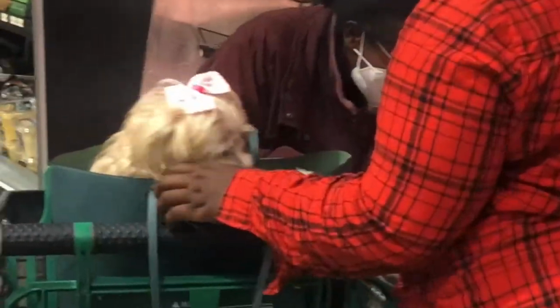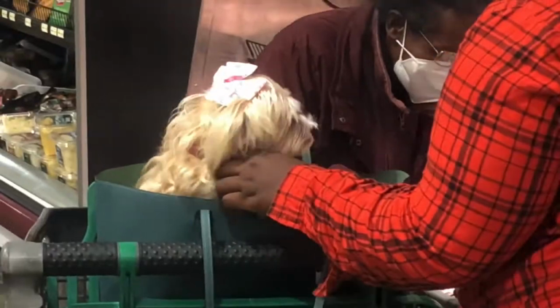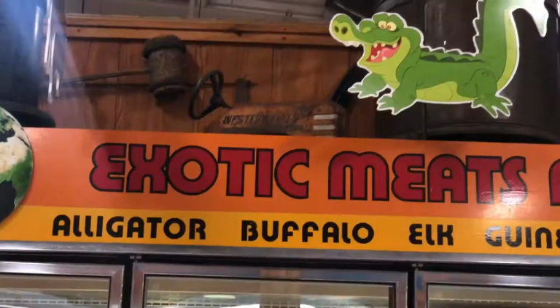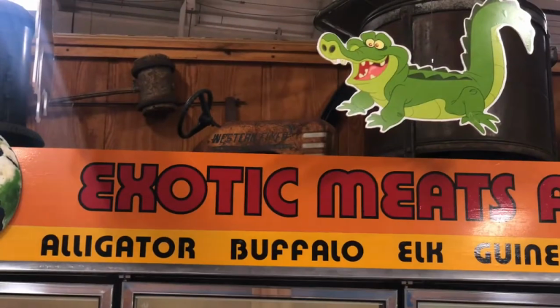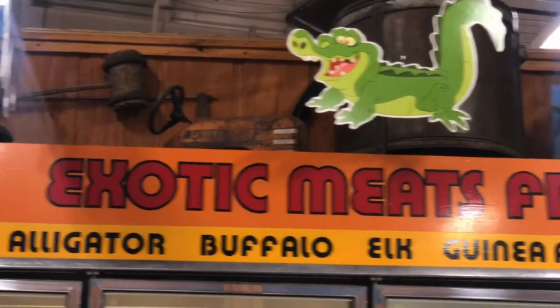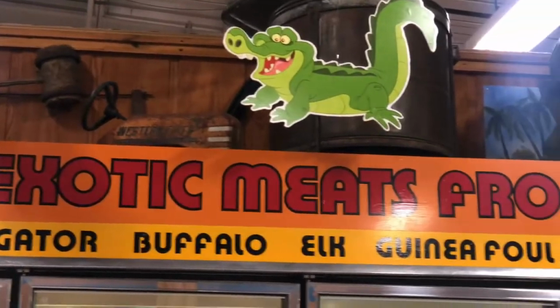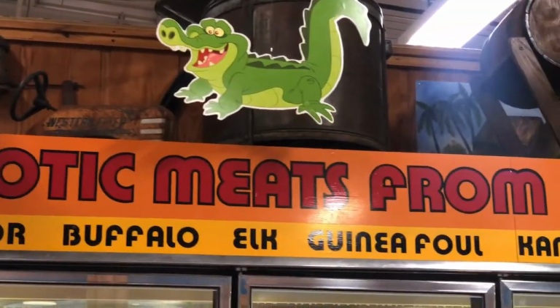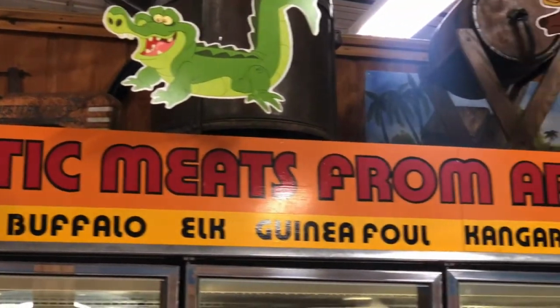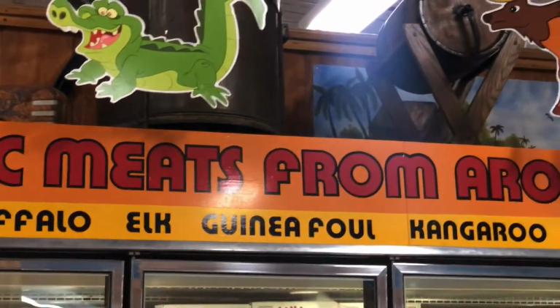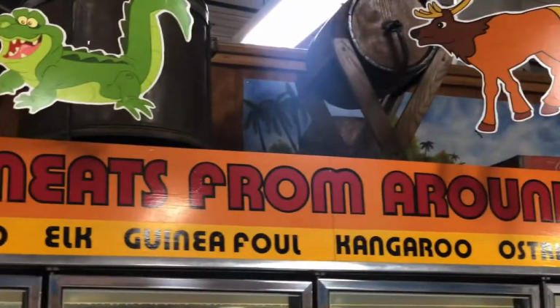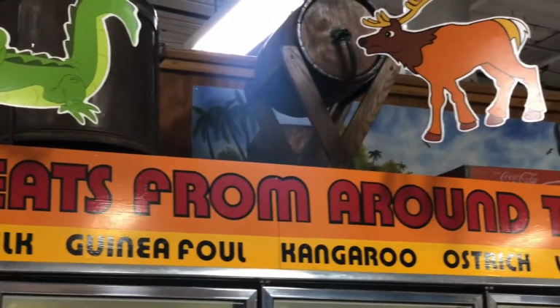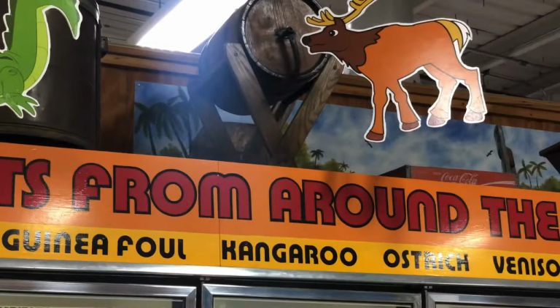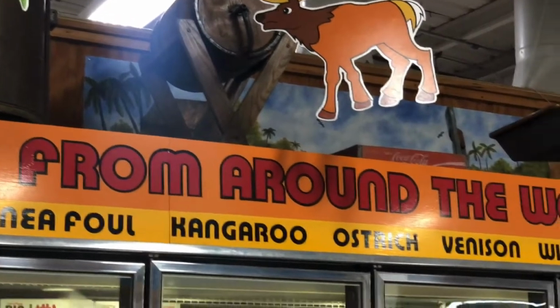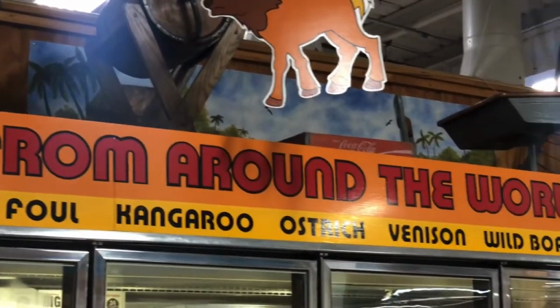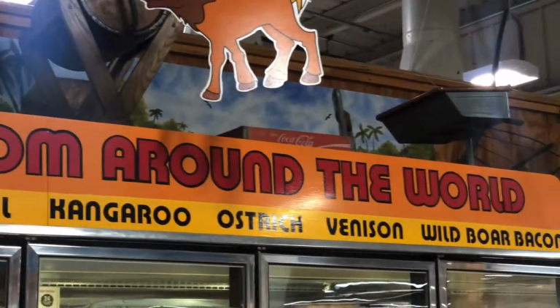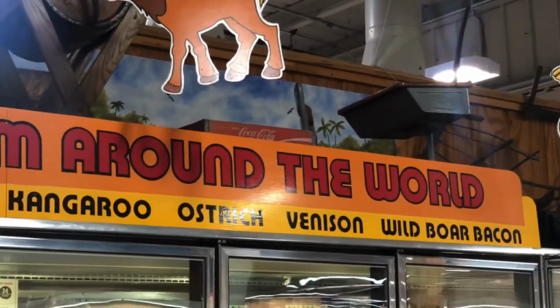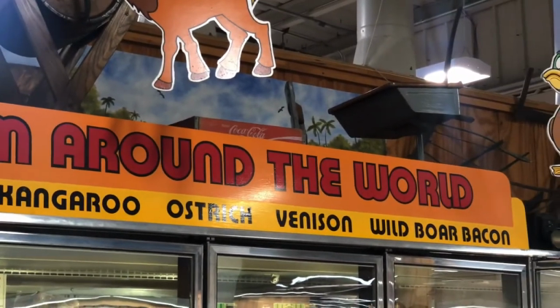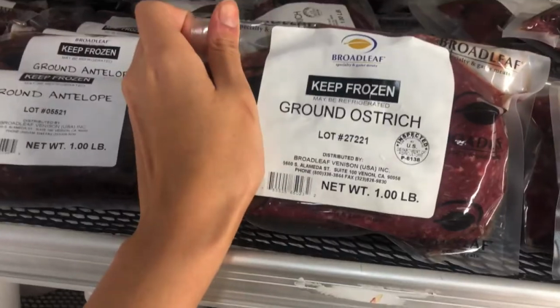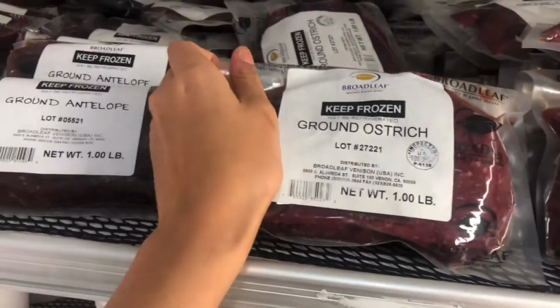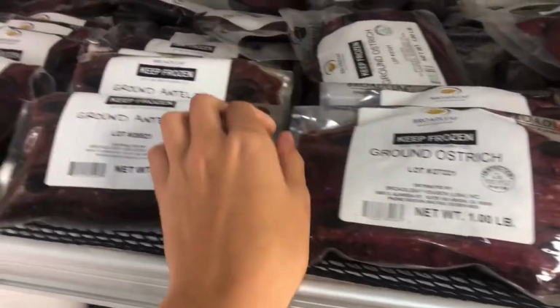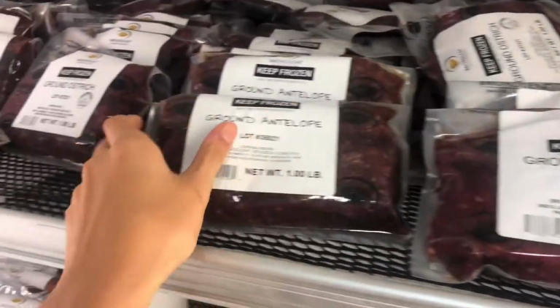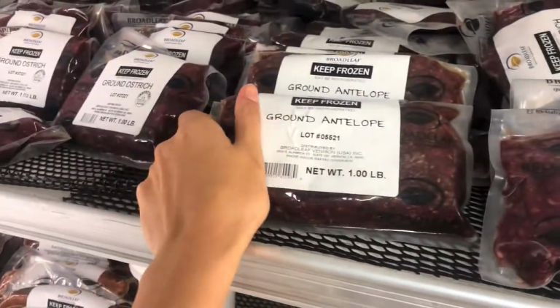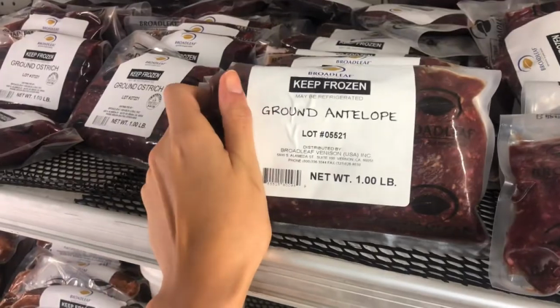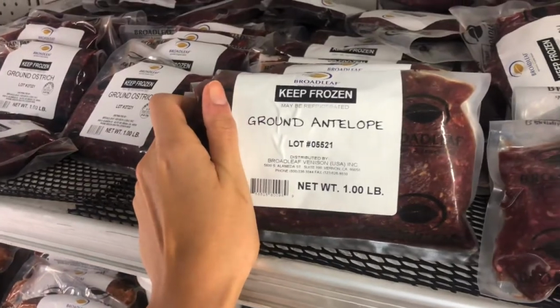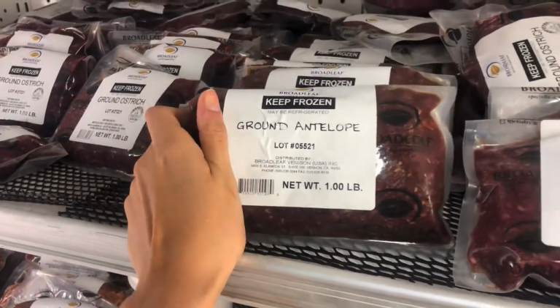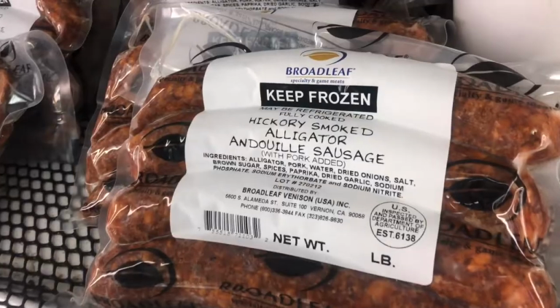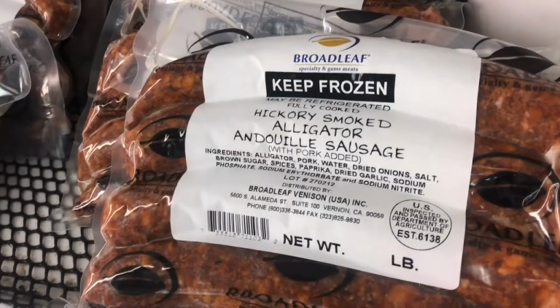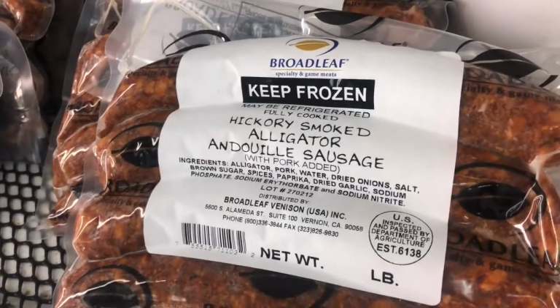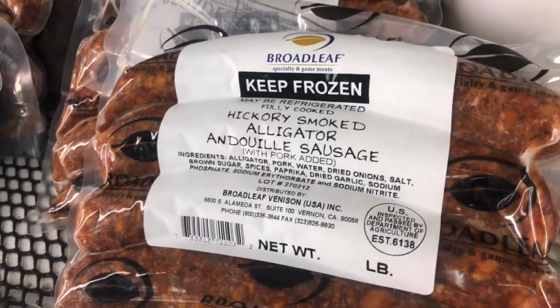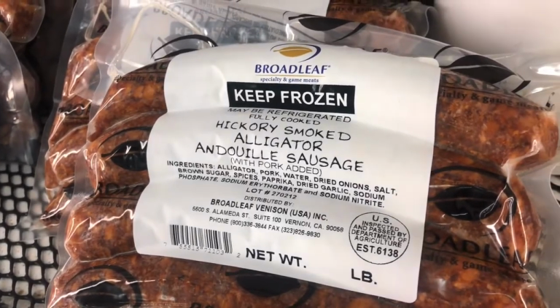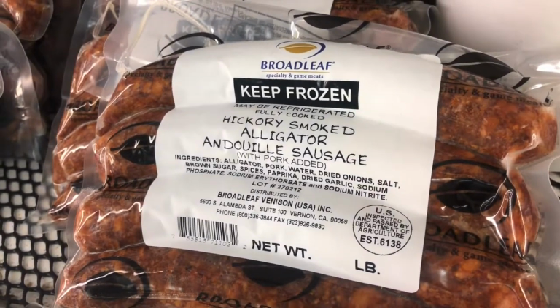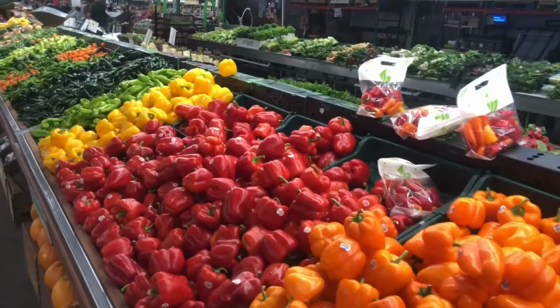Moving out of the sweet section, we're going into the meat aisle, which is probably one of the most unique parts of the entire store. As you can see from this sign, they have a lot of different options that you definitely wouldn't find in a typical American grocery market. Here you can see some antelope, some alligator, and even ostrich.